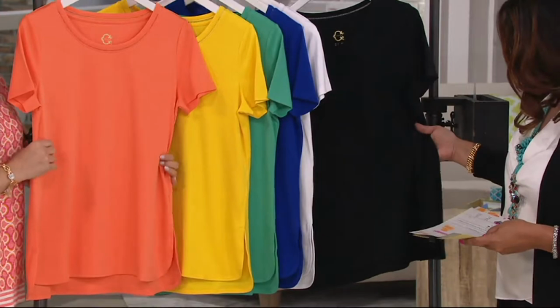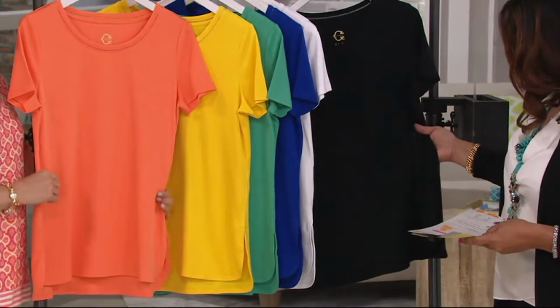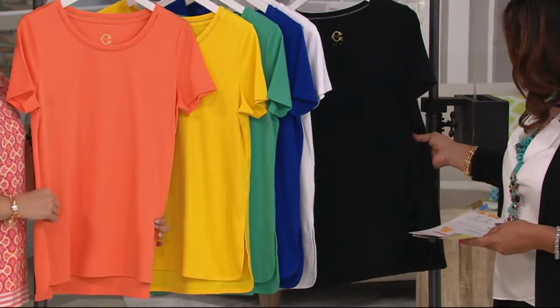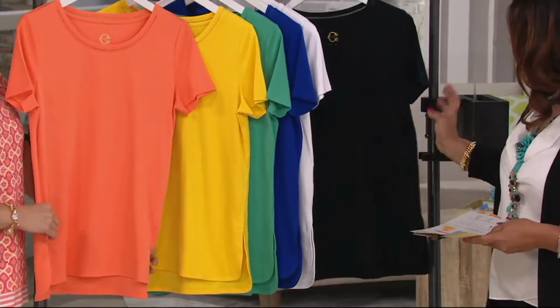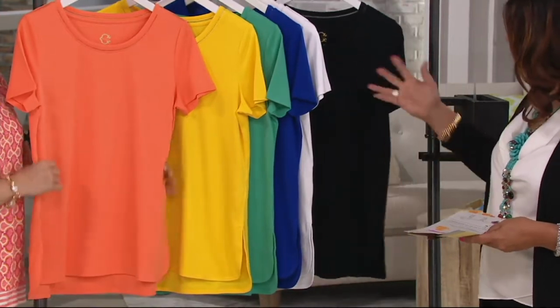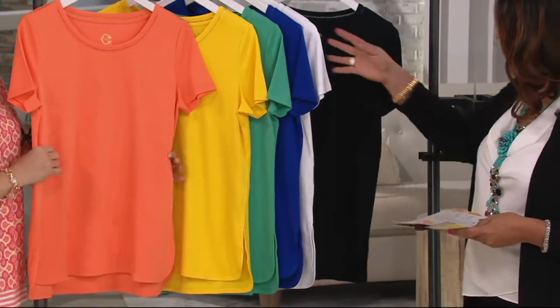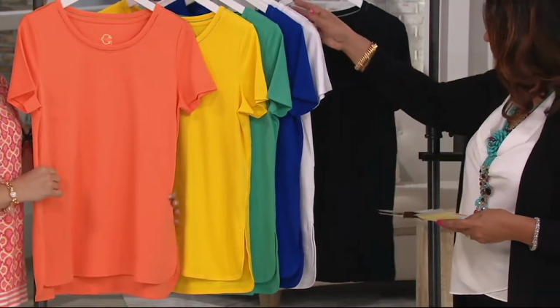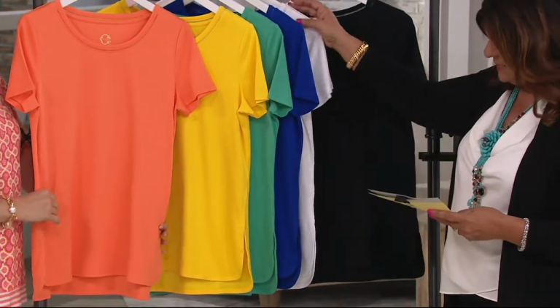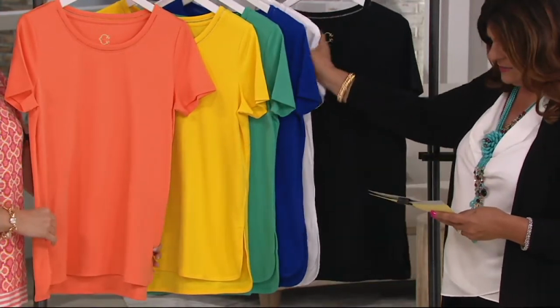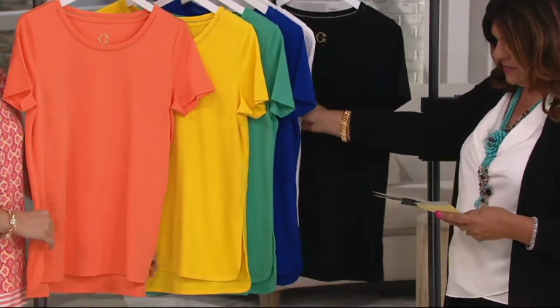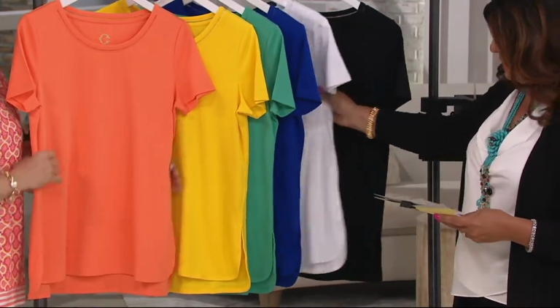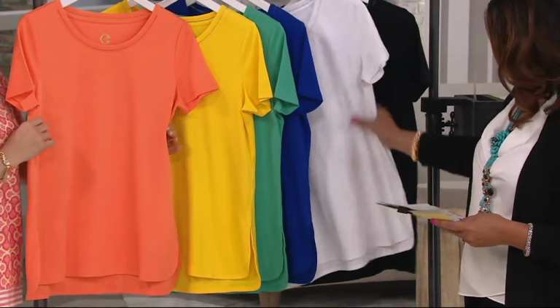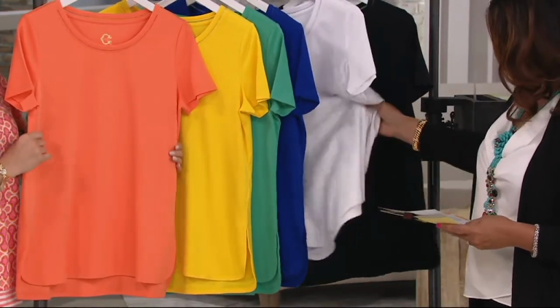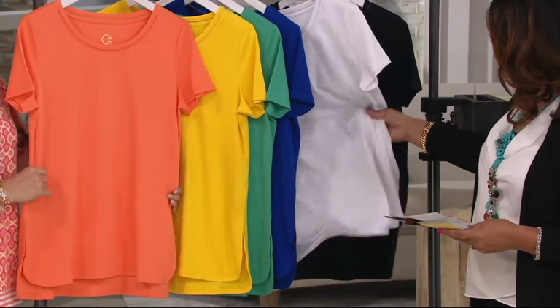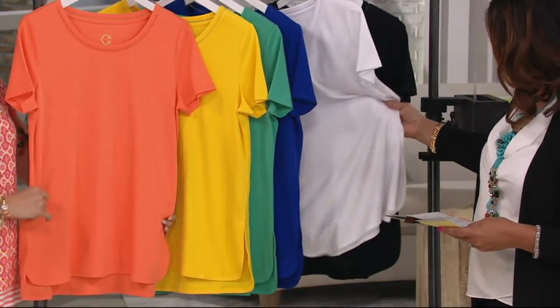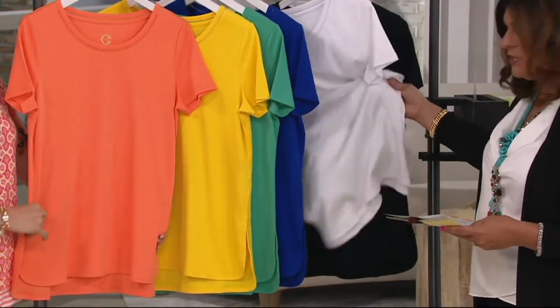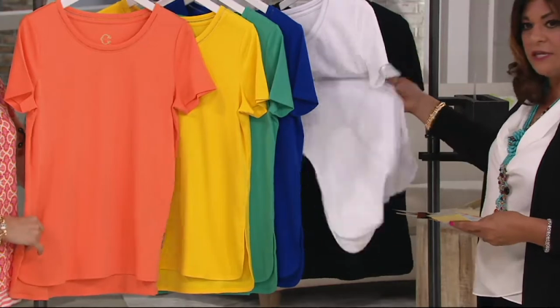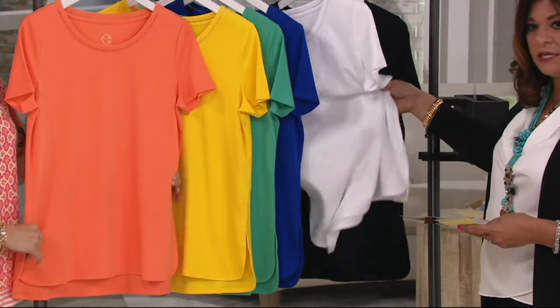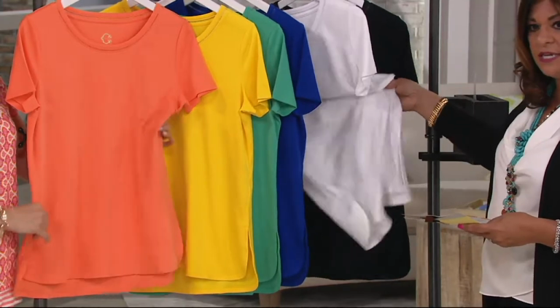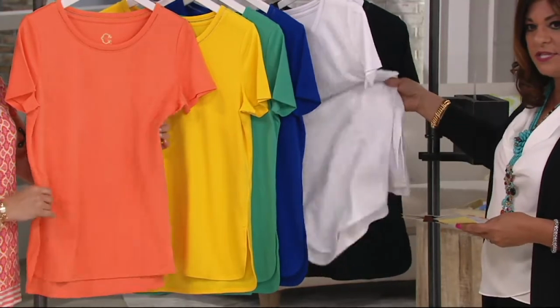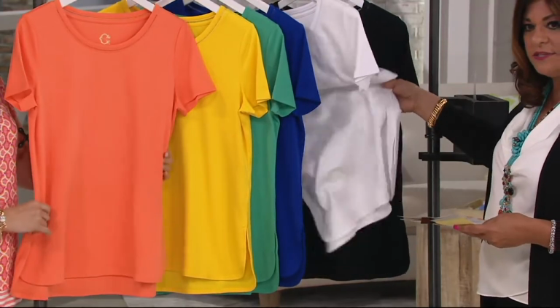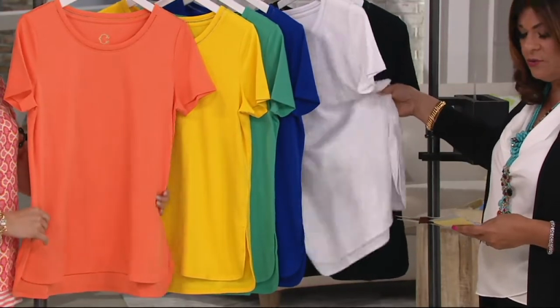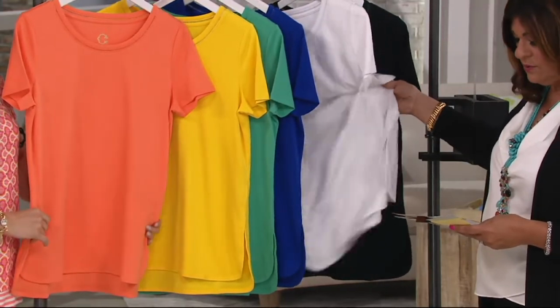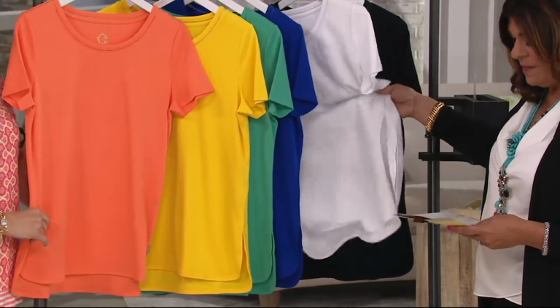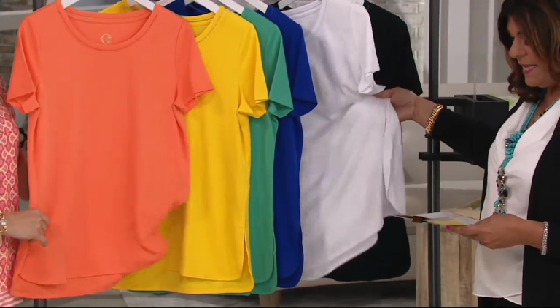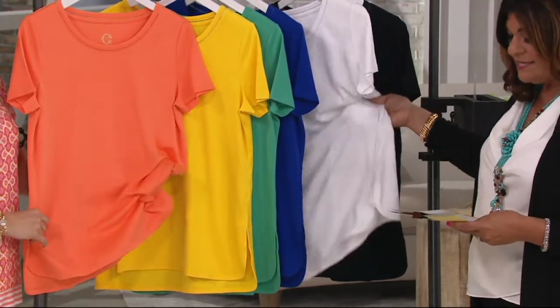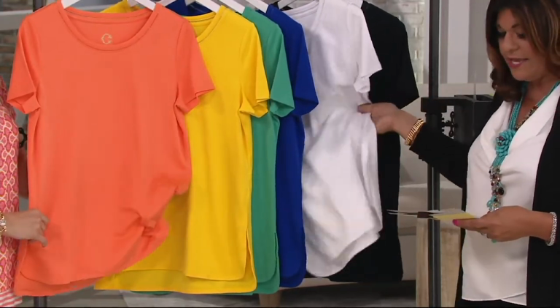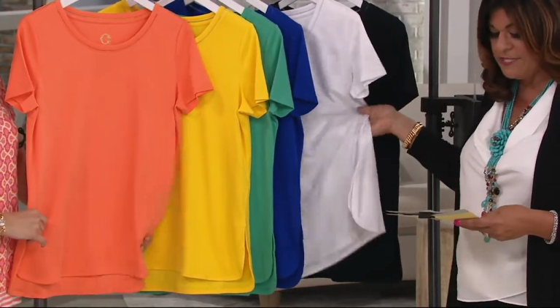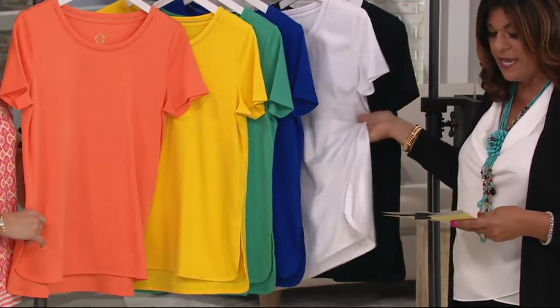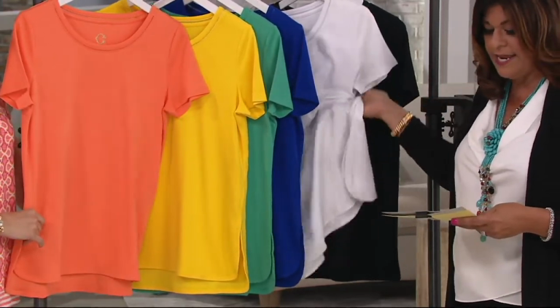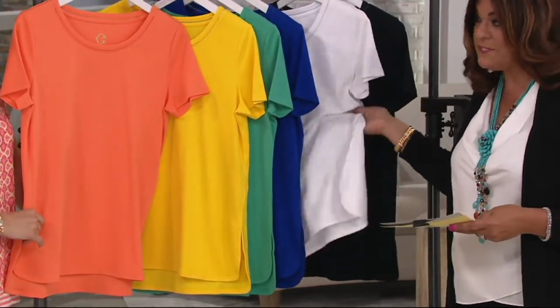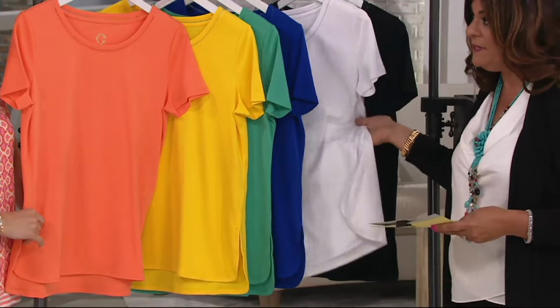This is the white. Look at it — see how it's got this drape. The drape is just luxurious. It's 100% cotton, 80% Pima.